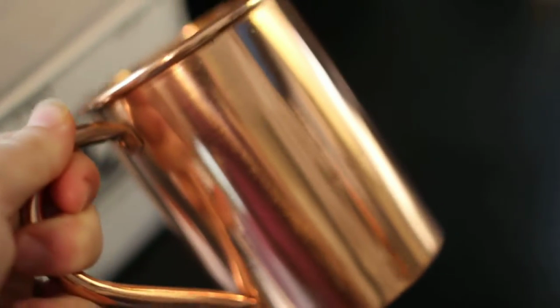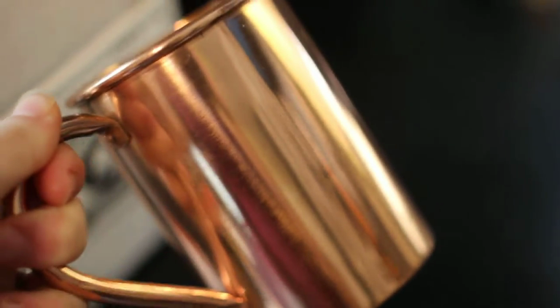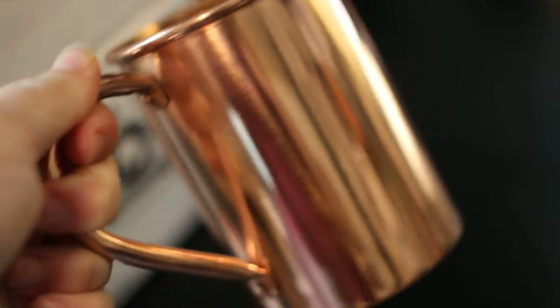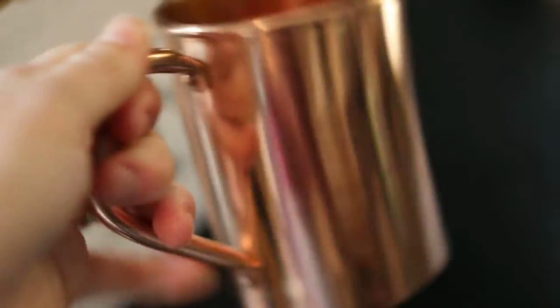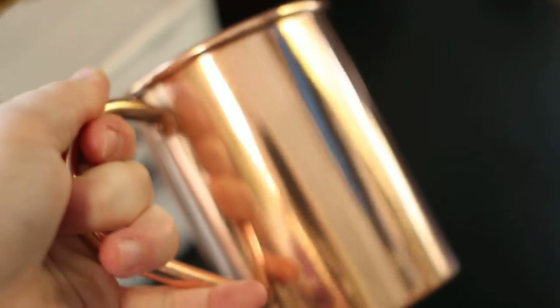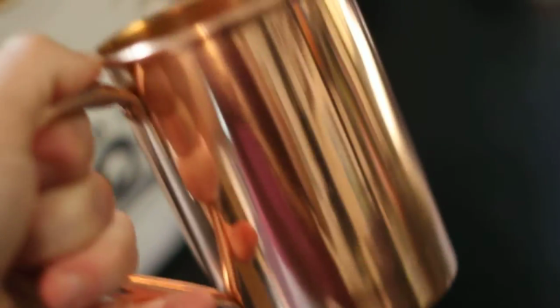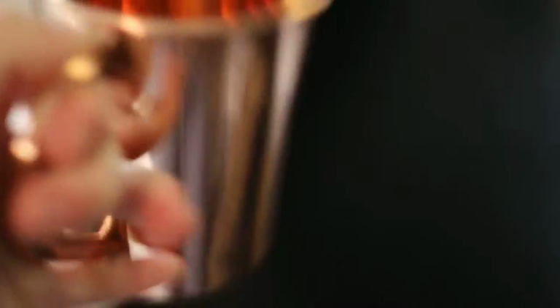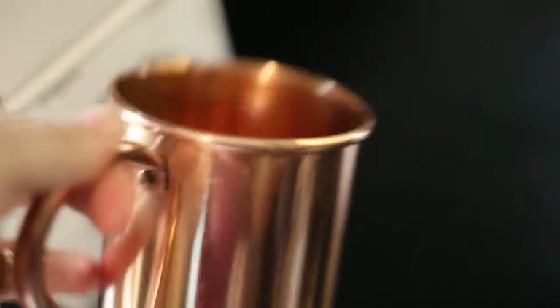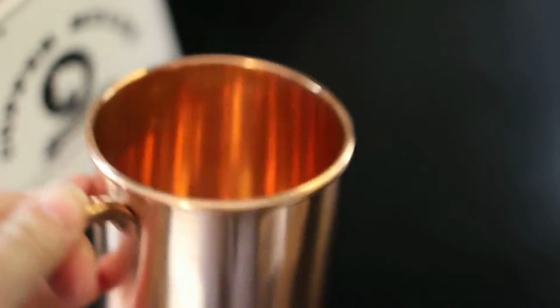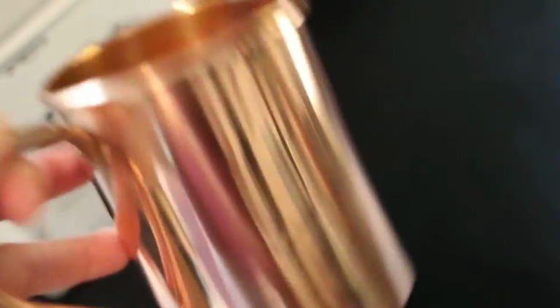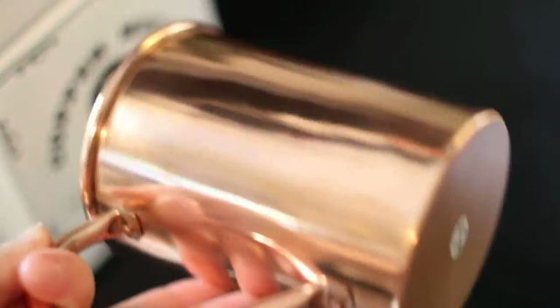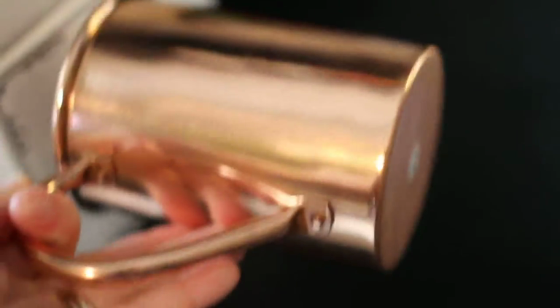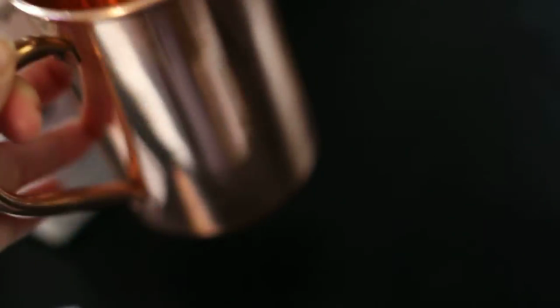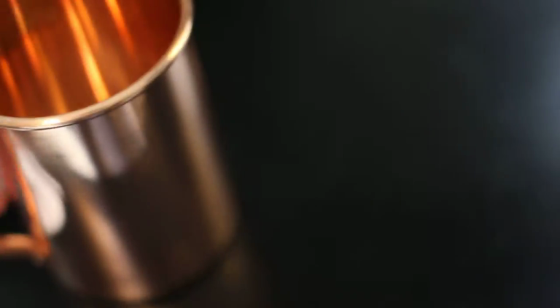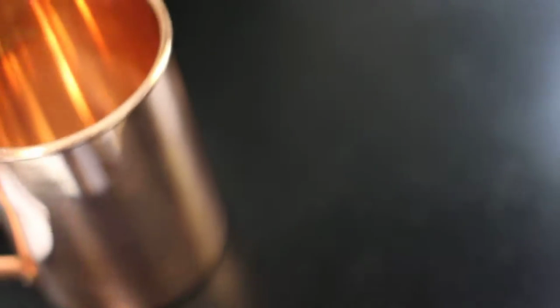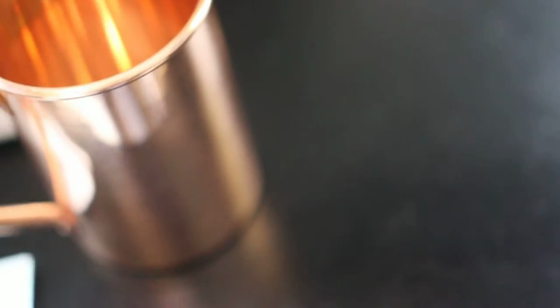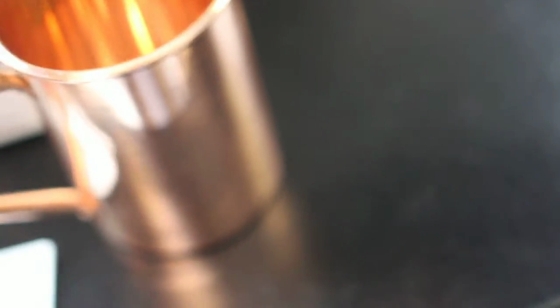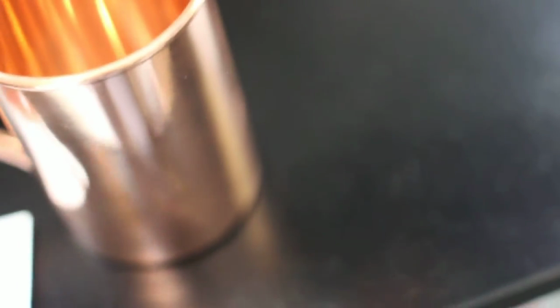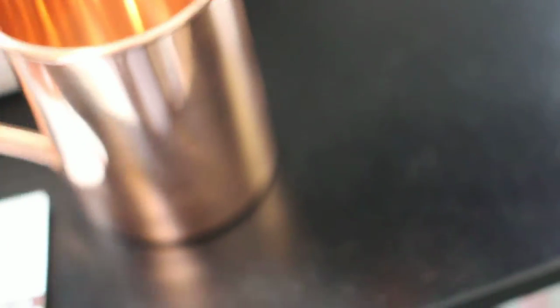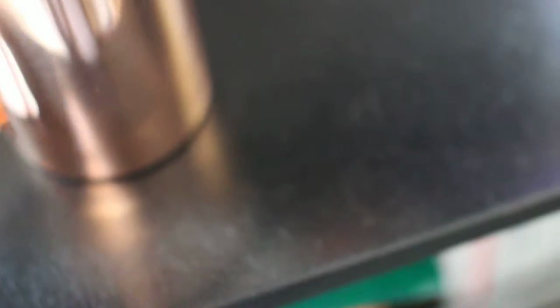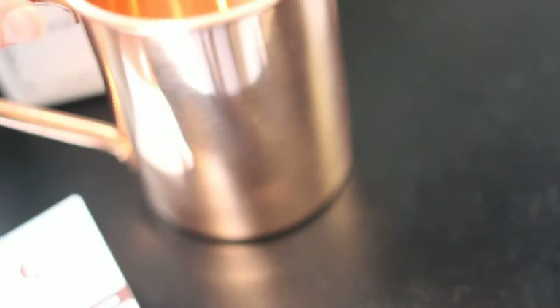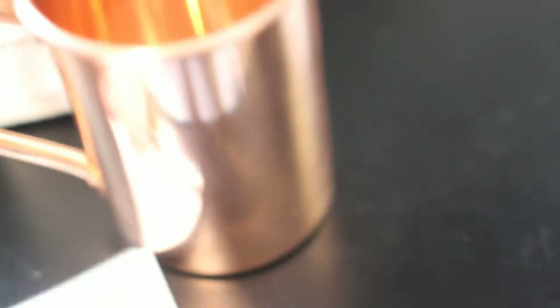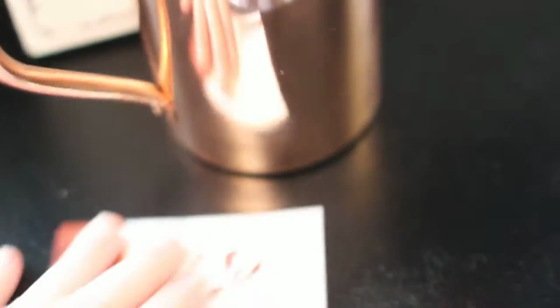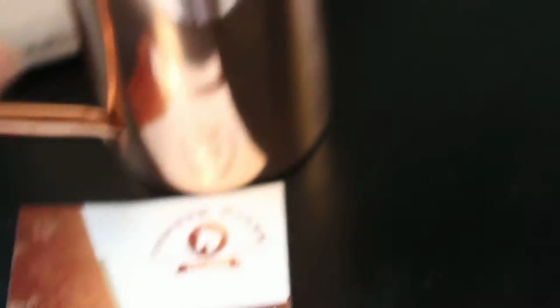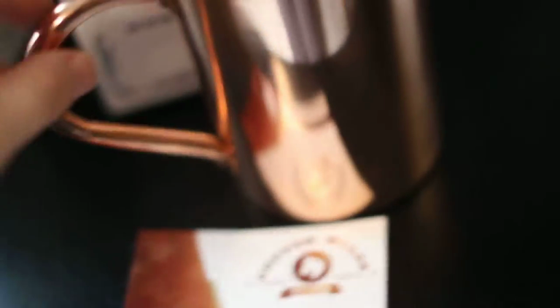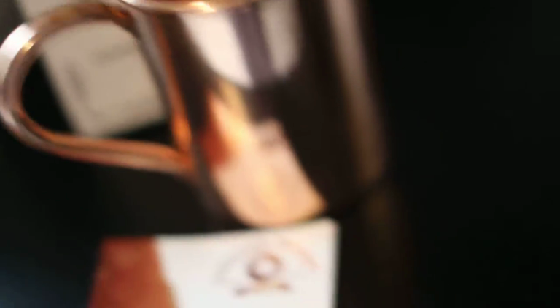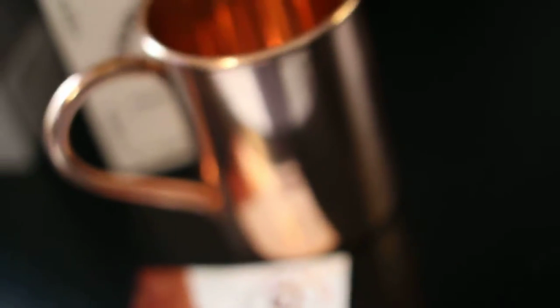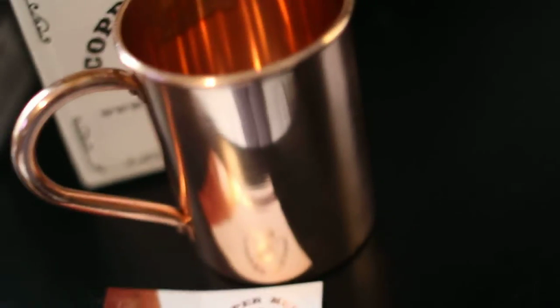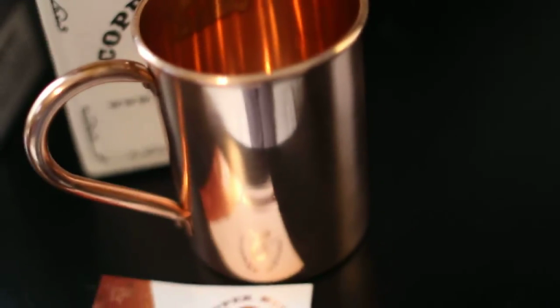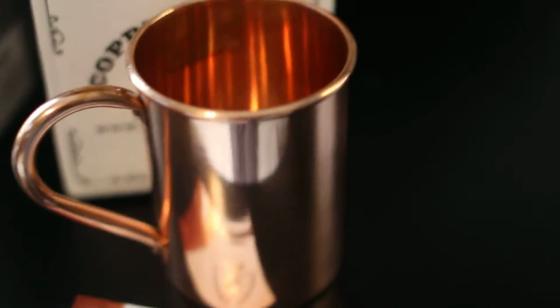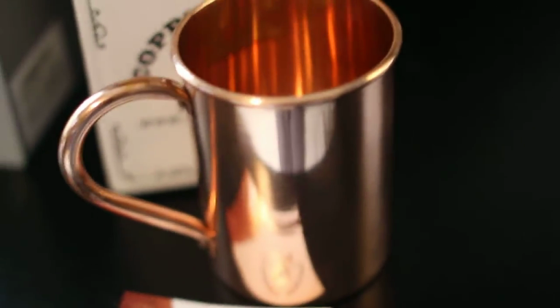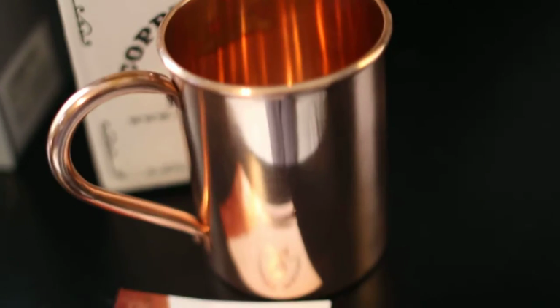Very, very nice, very attractive, sturdy, well made. I really don't know much else to tell you about it other than it's a really nice quality mug.